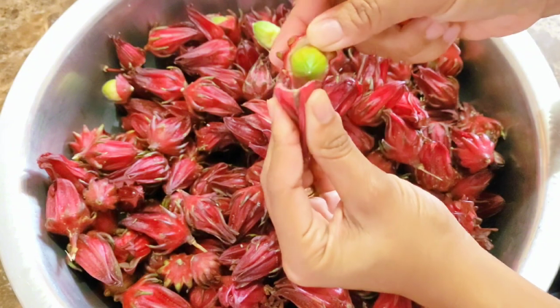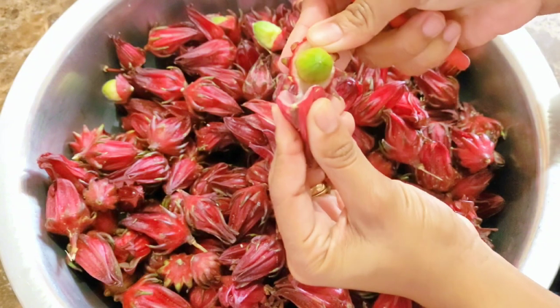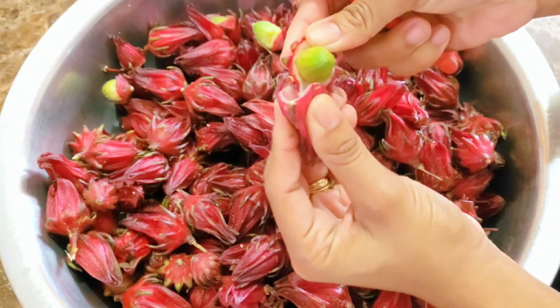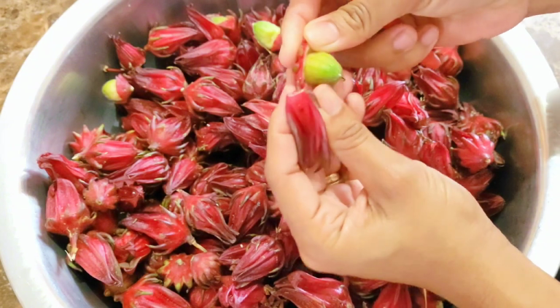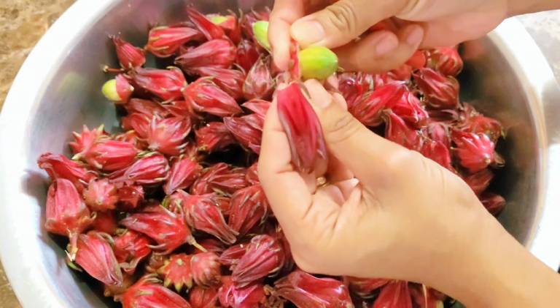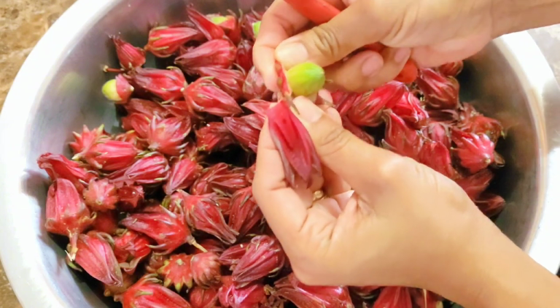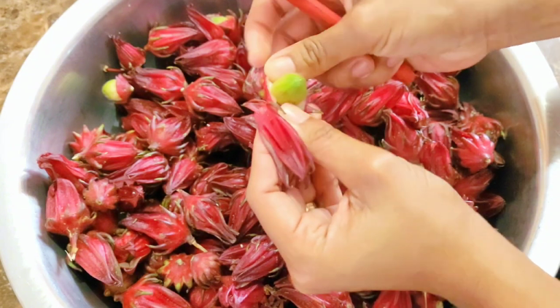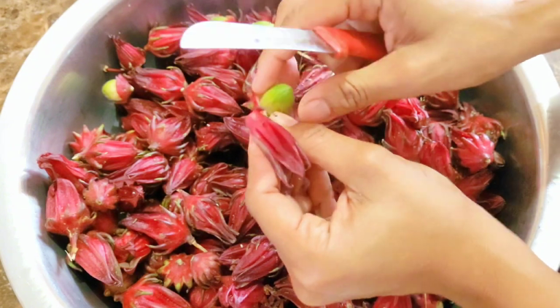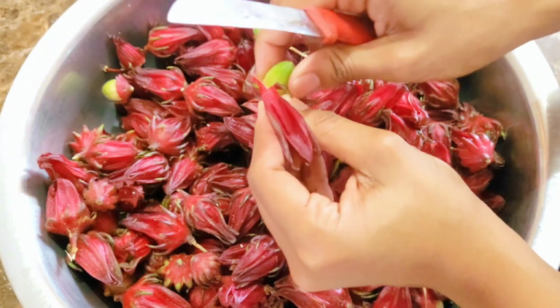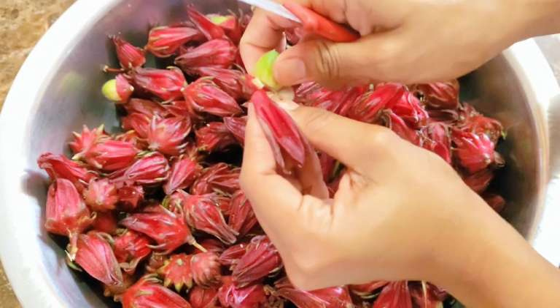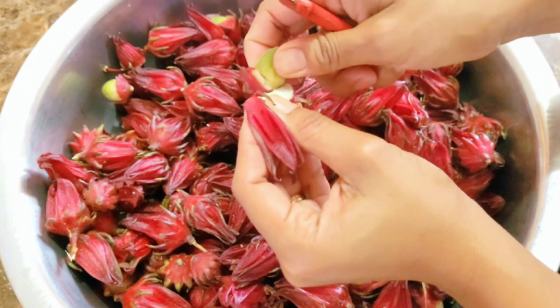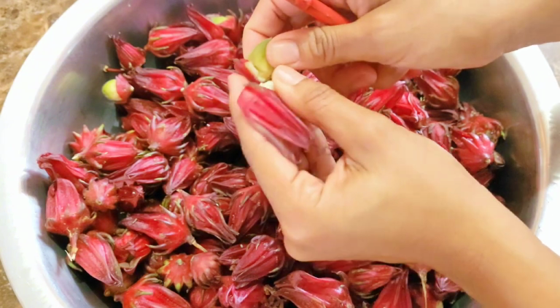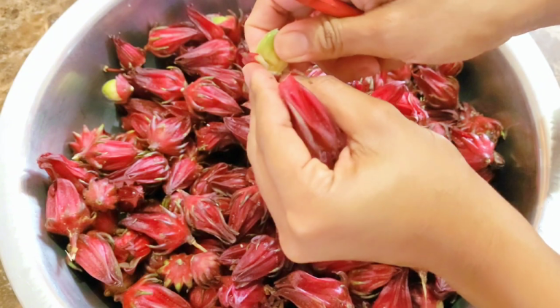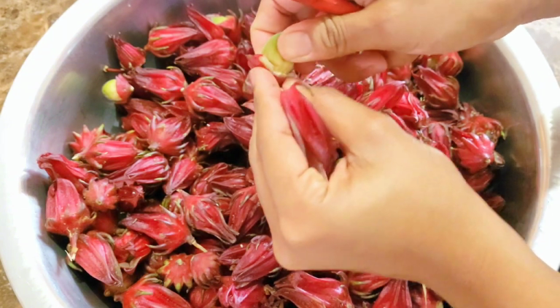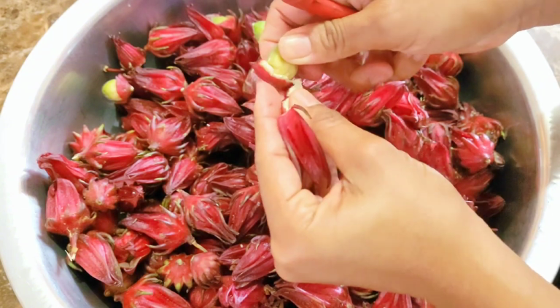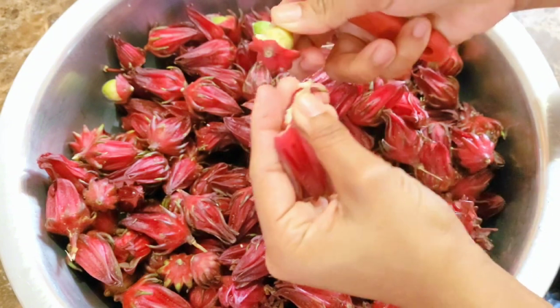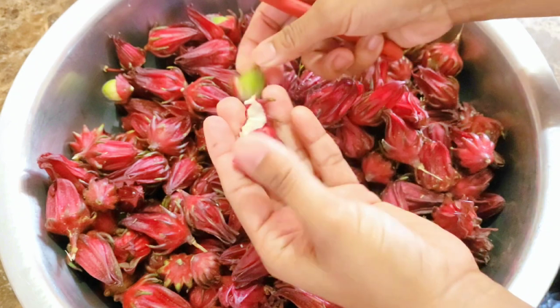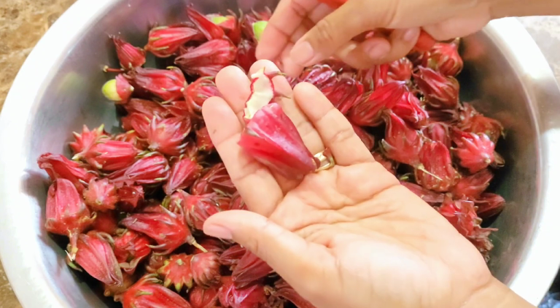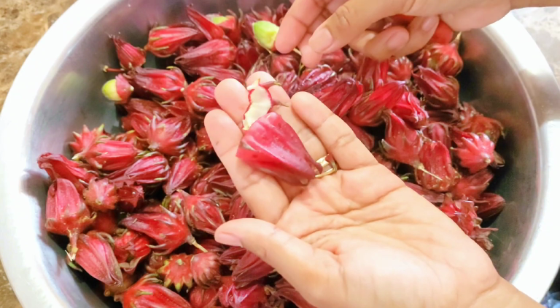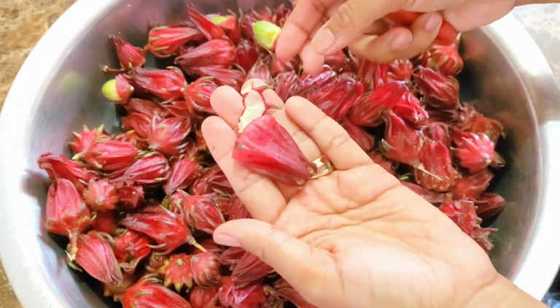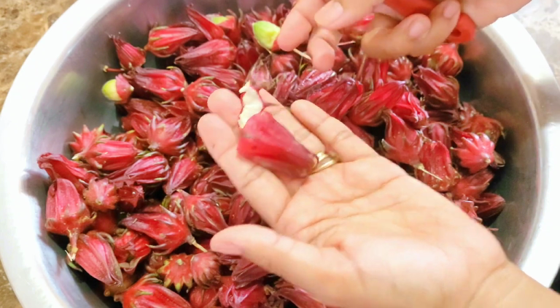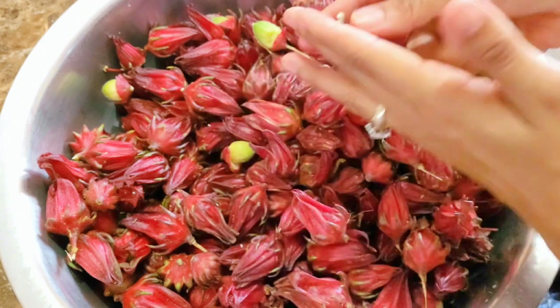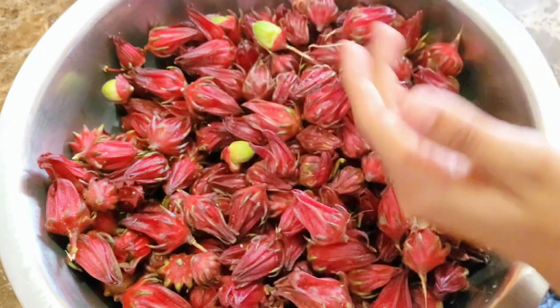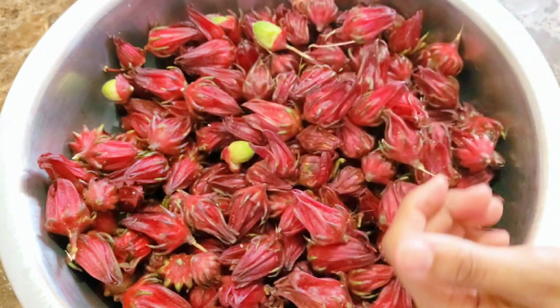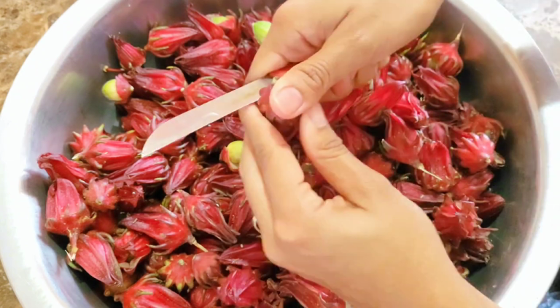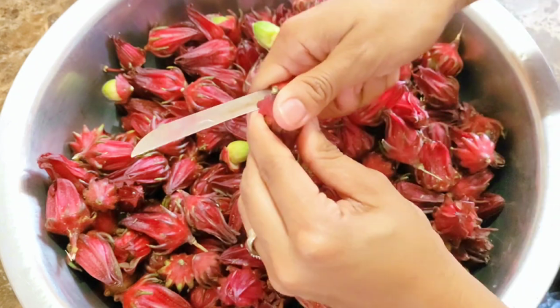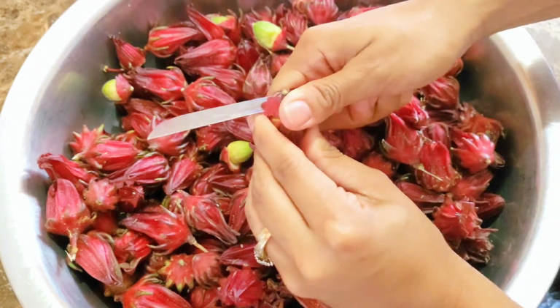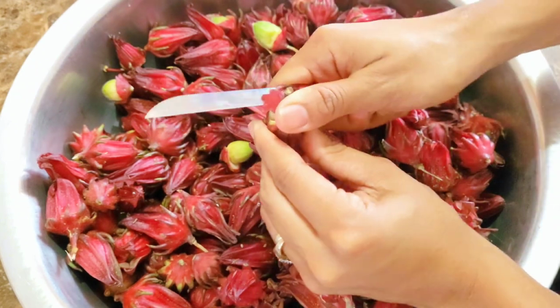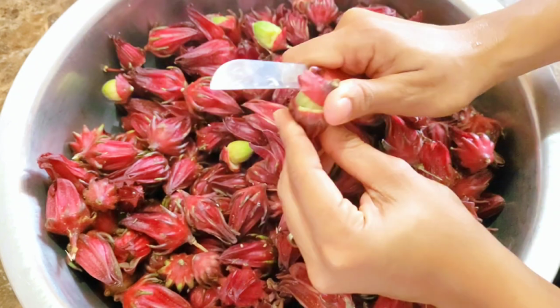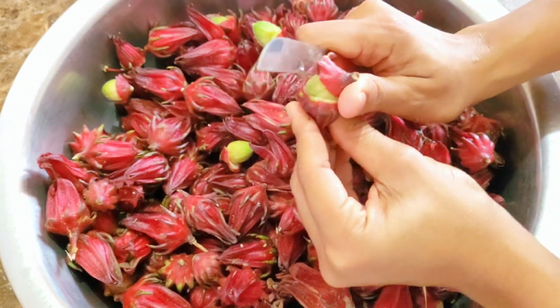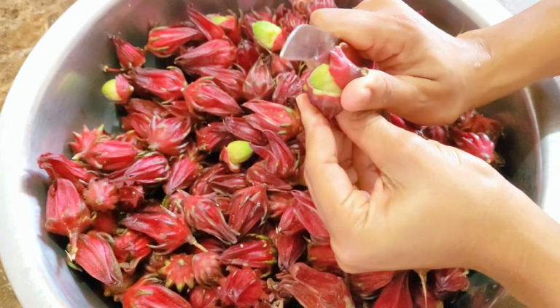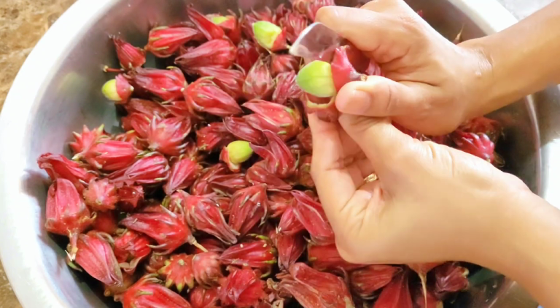Once you have finished cleaning out the seed from all of your pods, you want to give them a really good wash before you put them in a pot to boil.